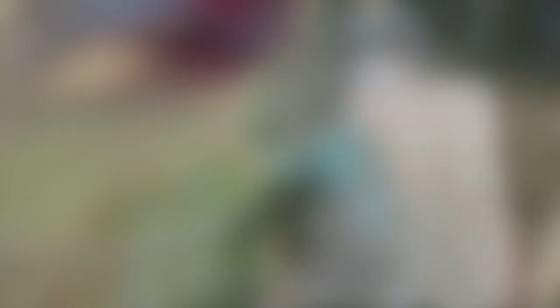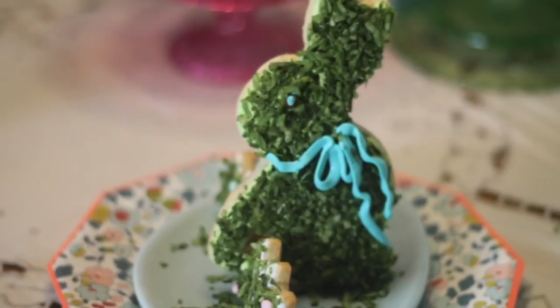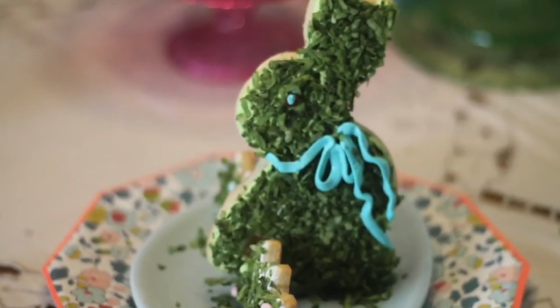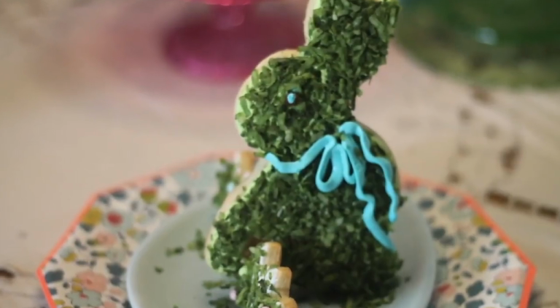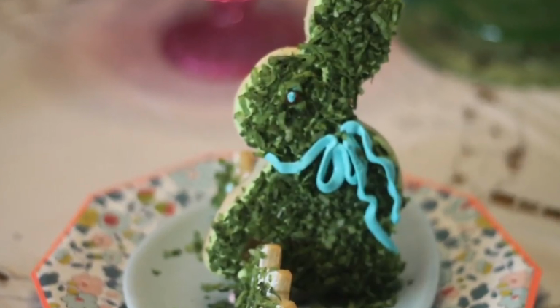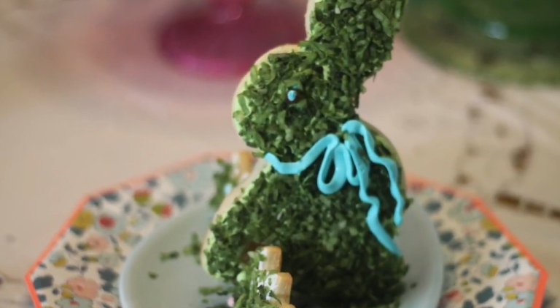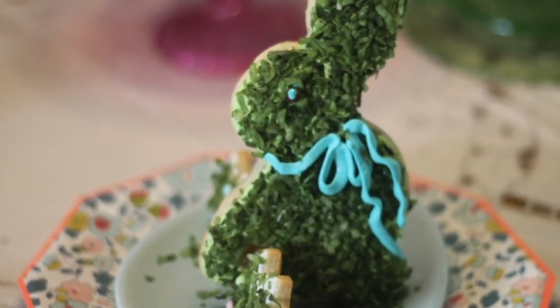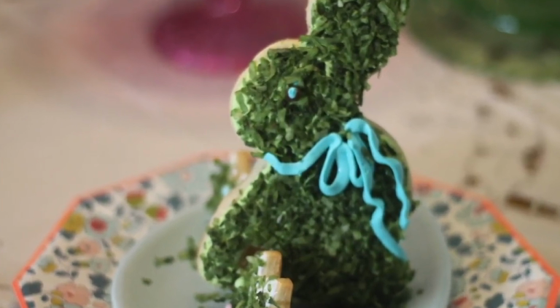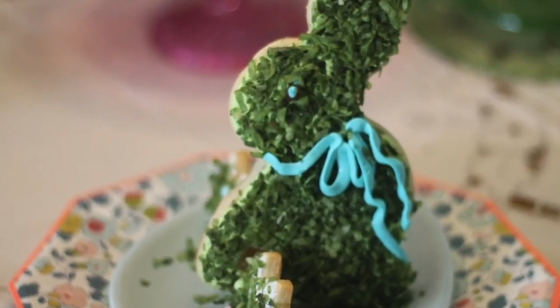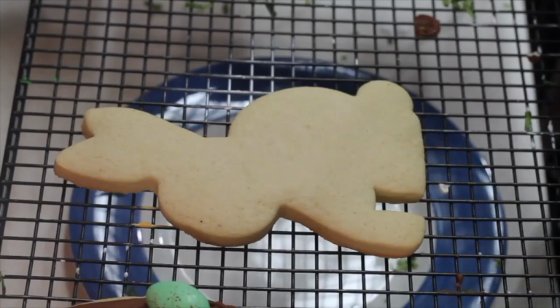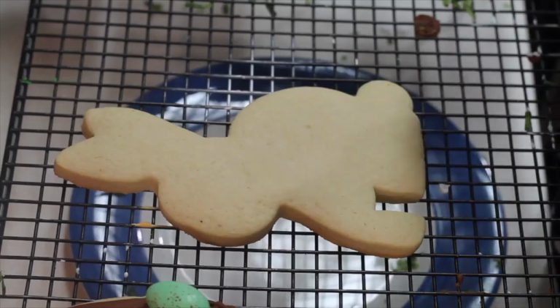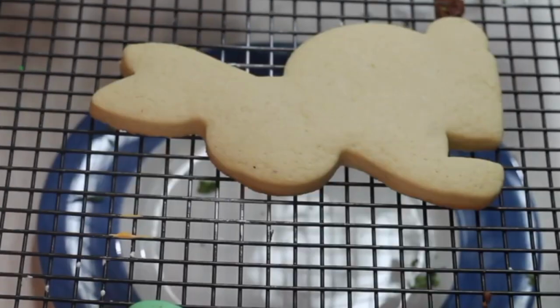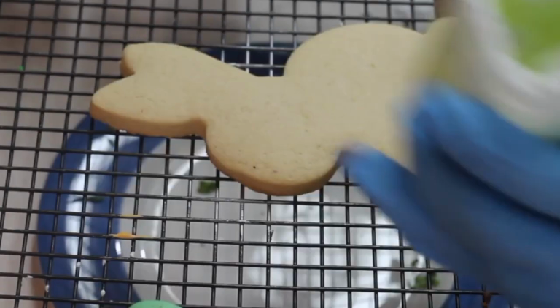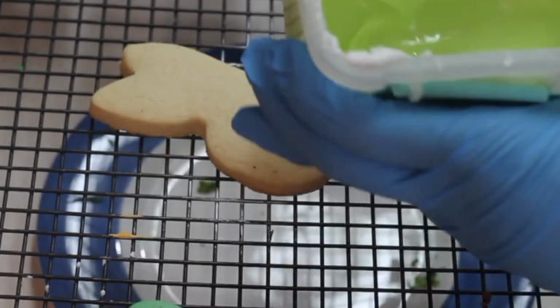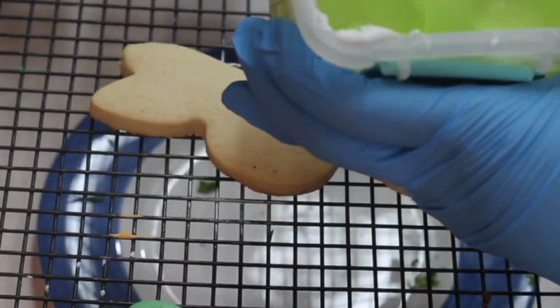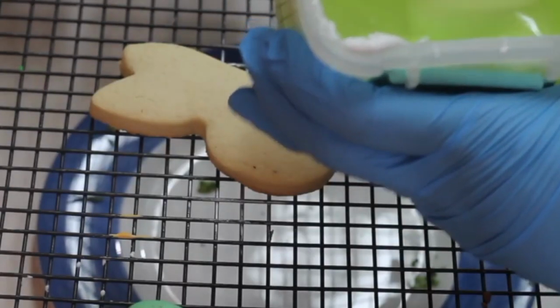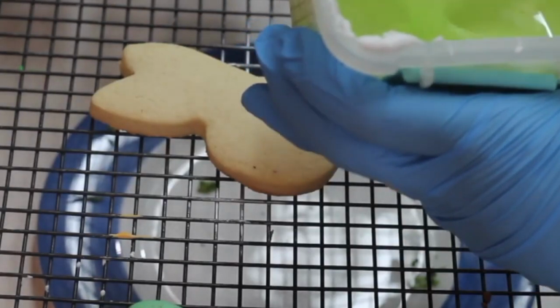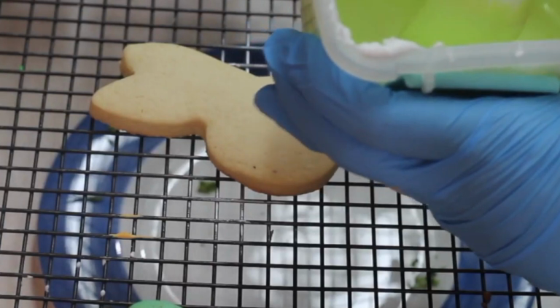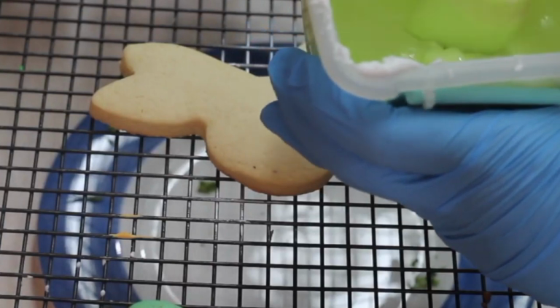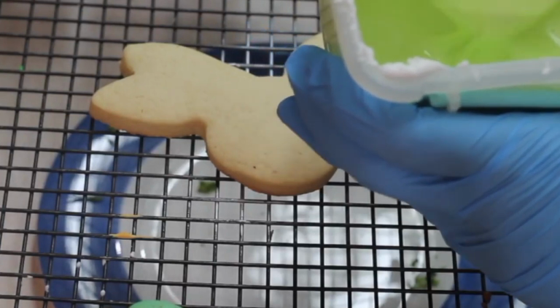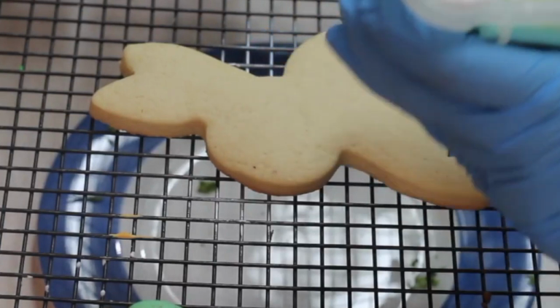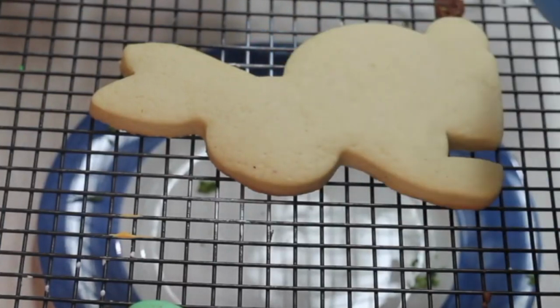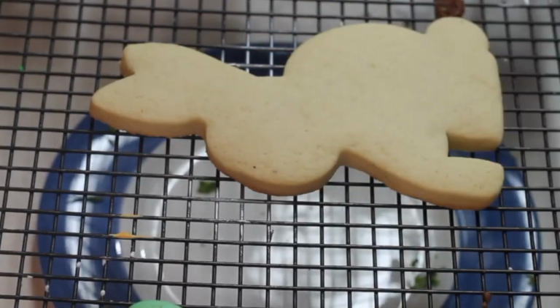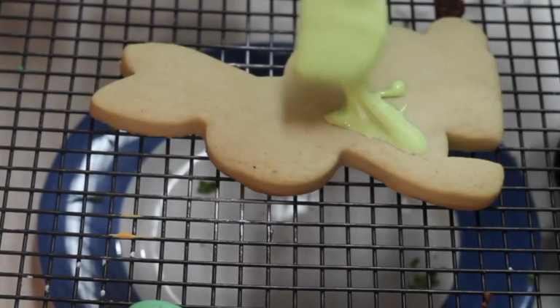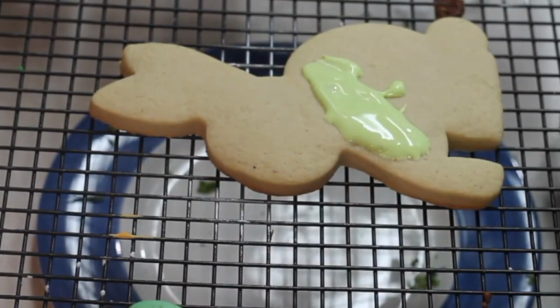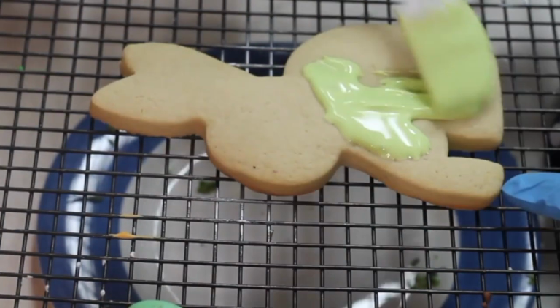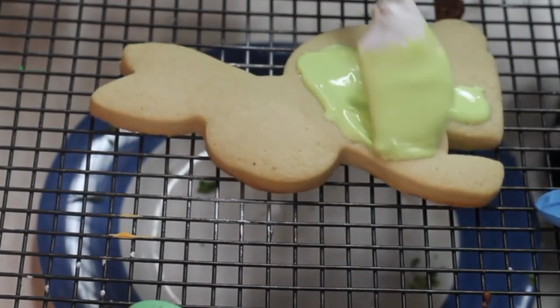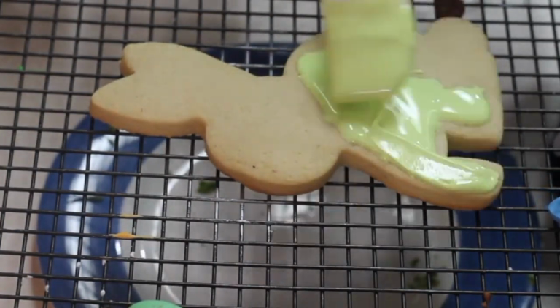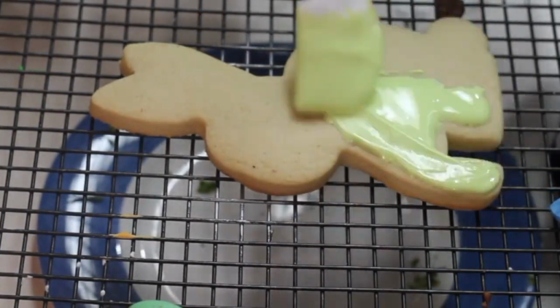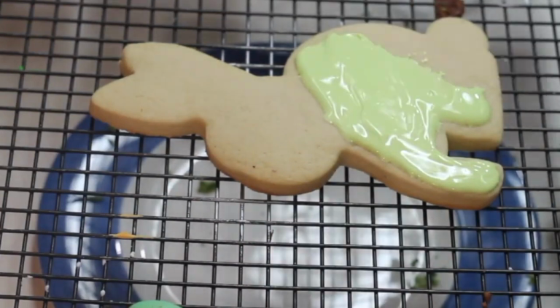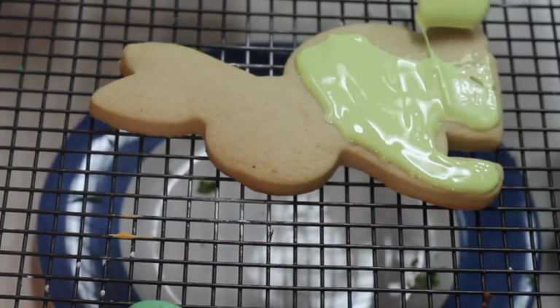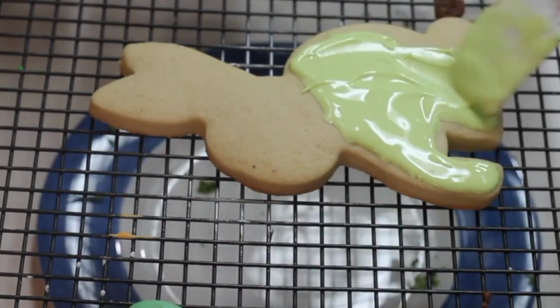Now let me show you how to decorate this cute bunny cookie. I prepared magic consistency icing and added a few drops of green apple food gel color. Using a spatula, I am going to add a thin layer of the icing on top of the cookie.